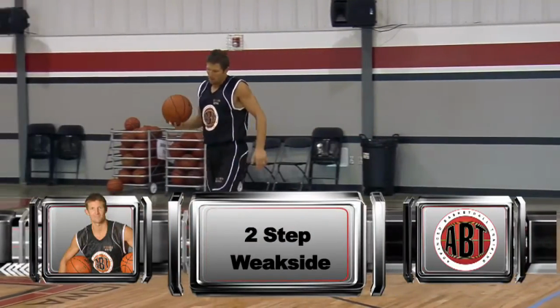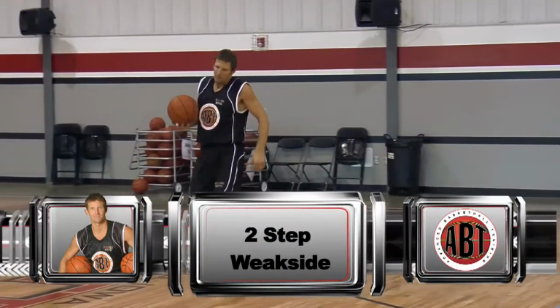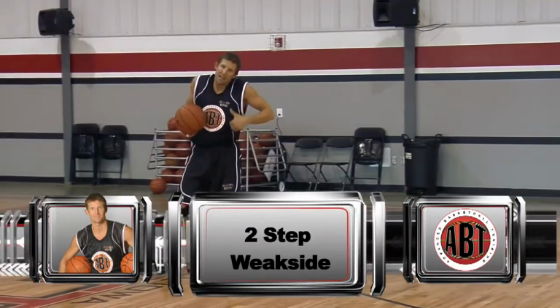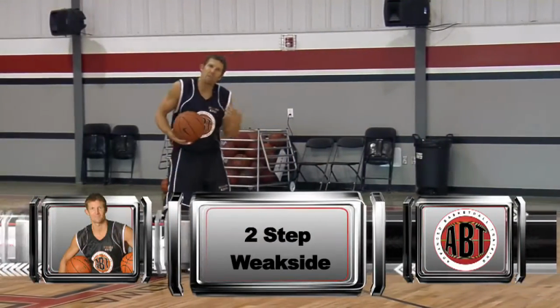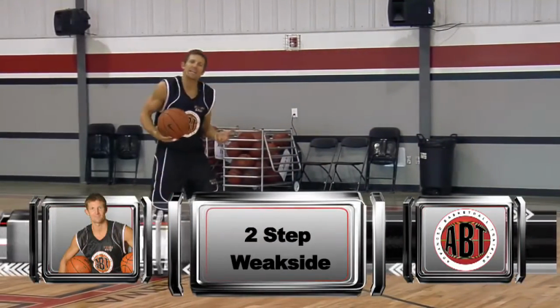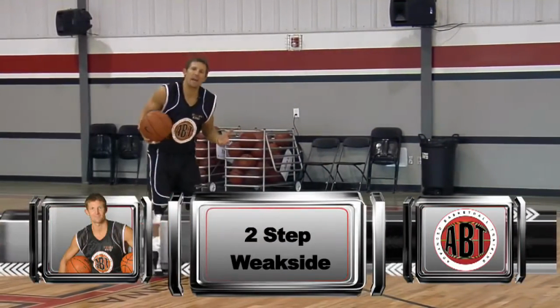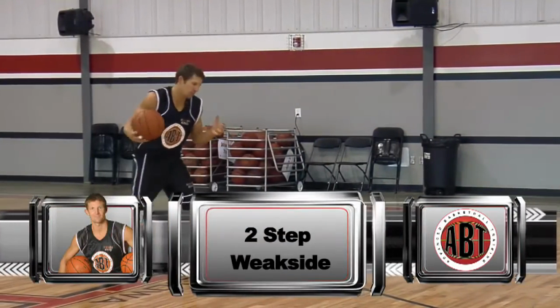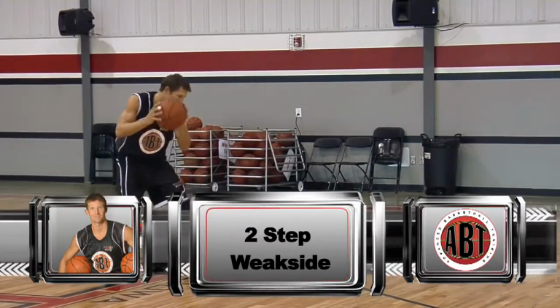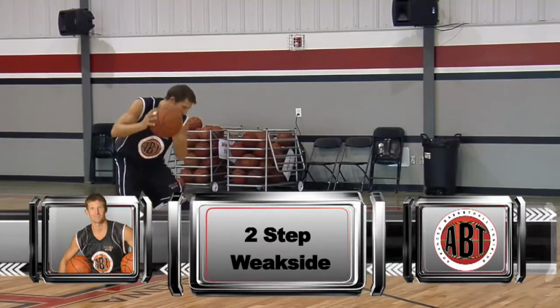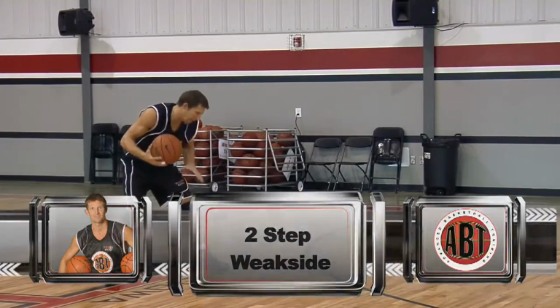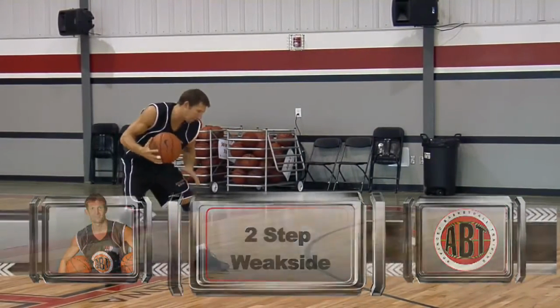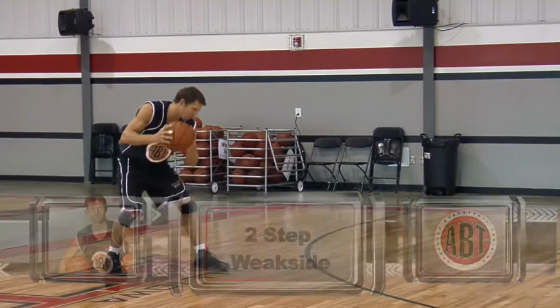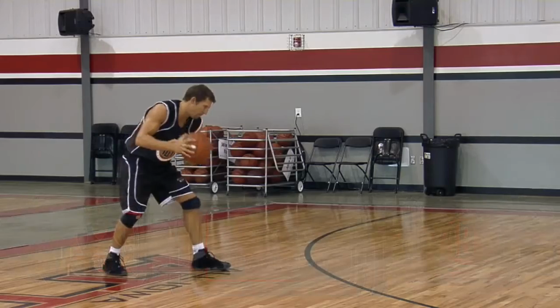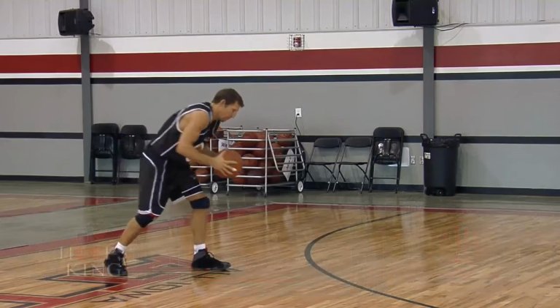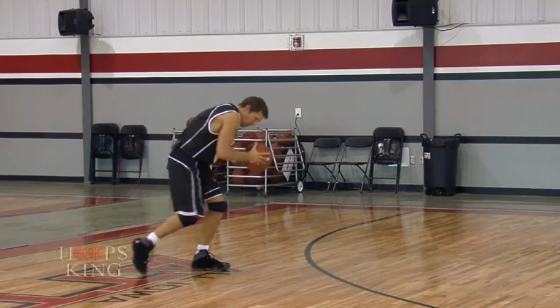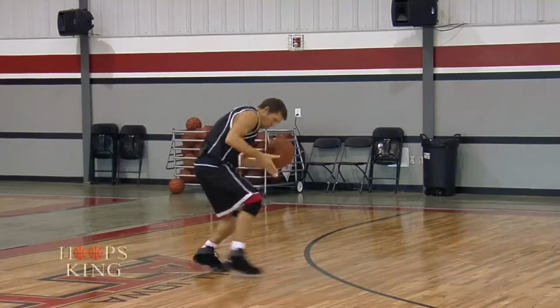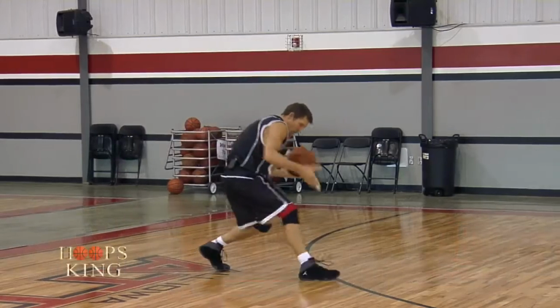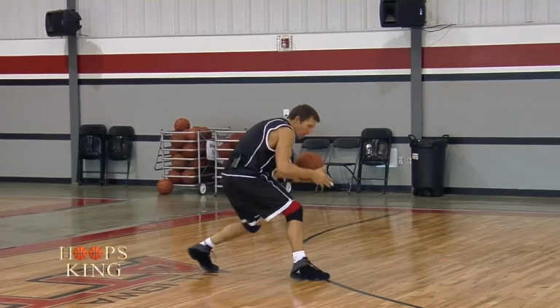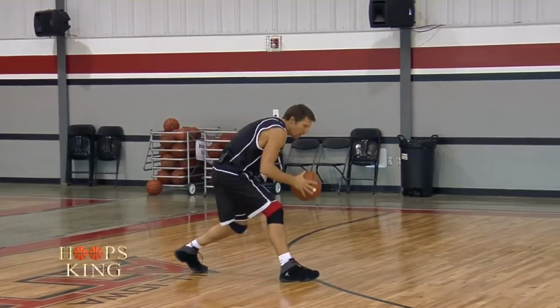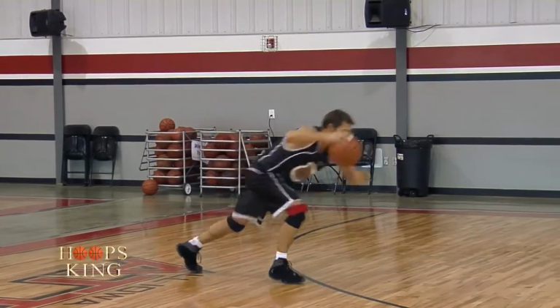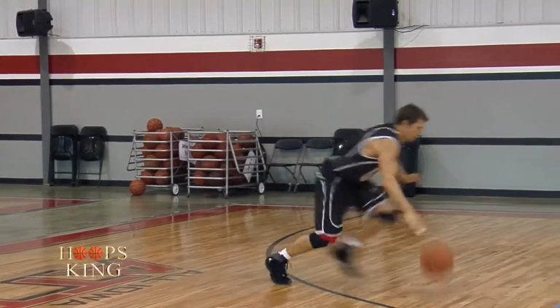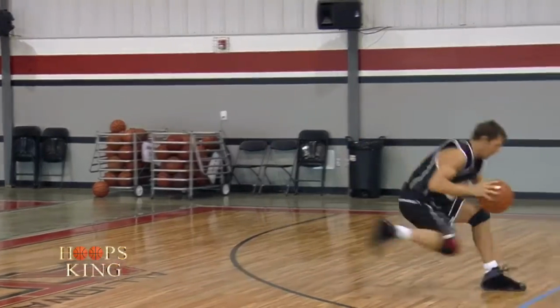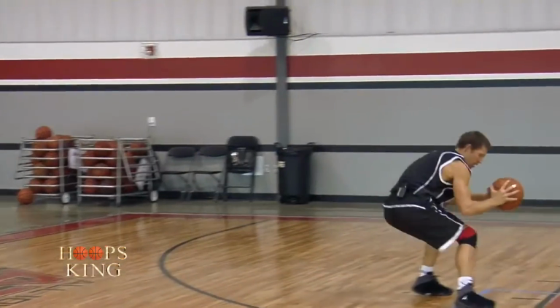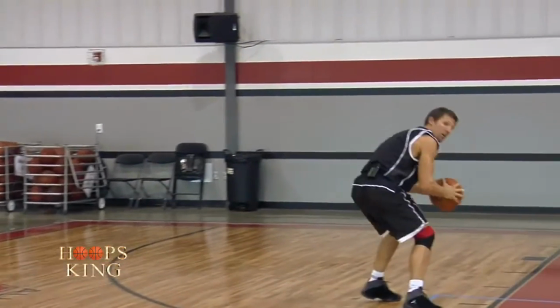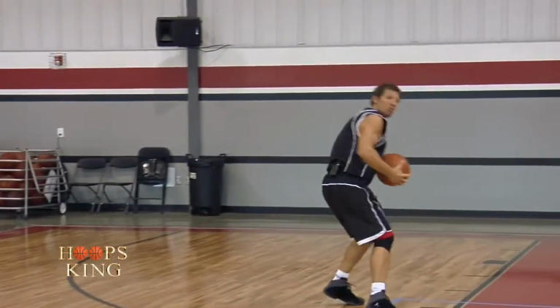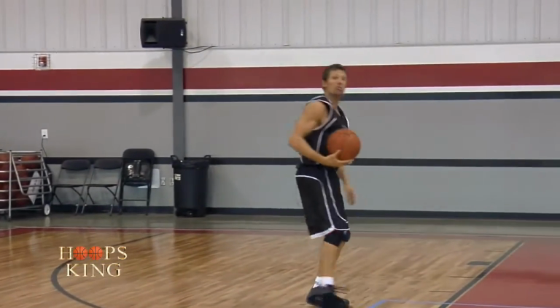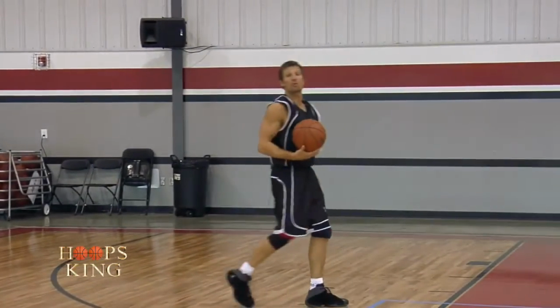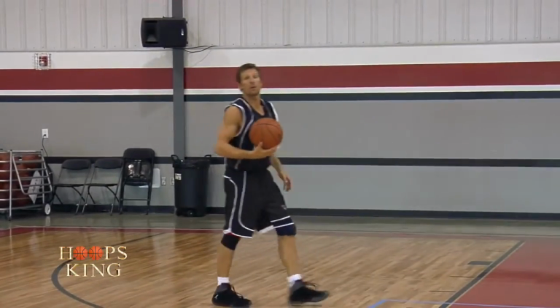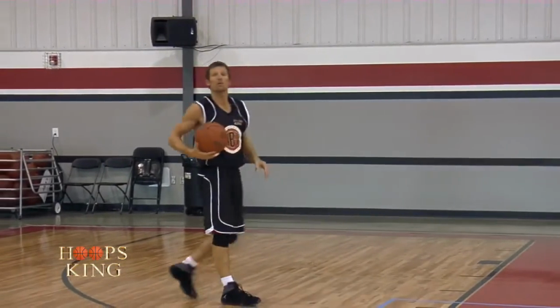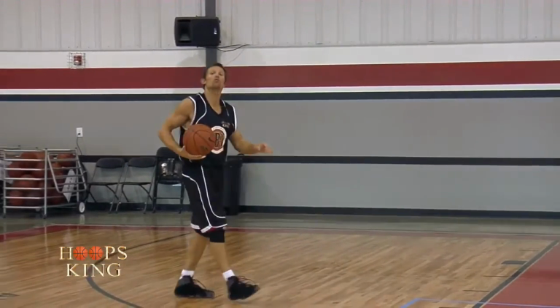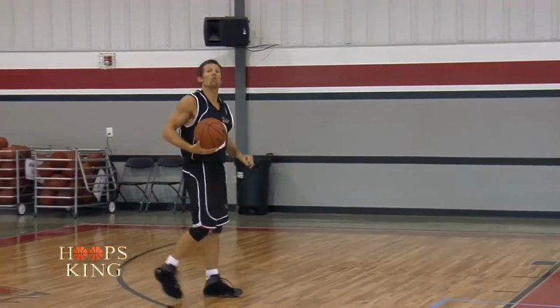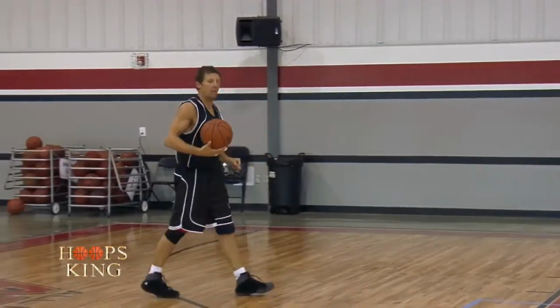If I have my catch and my left foot's my pivot foot, it's one dribble, two, three — strong side.